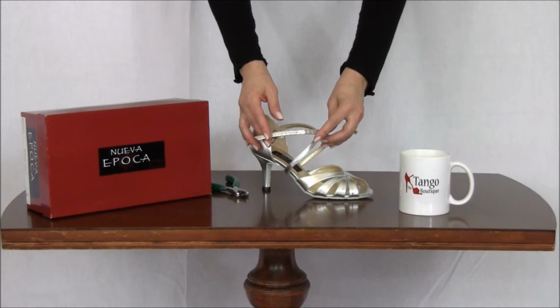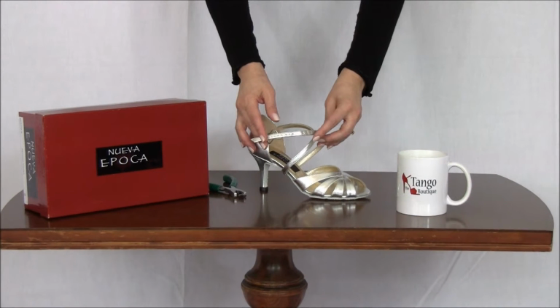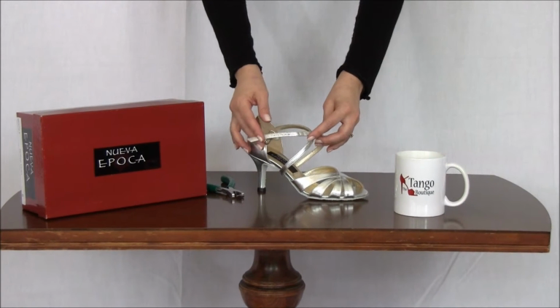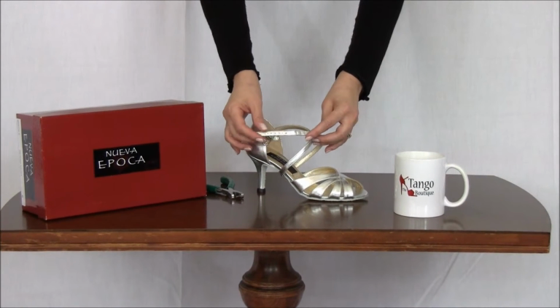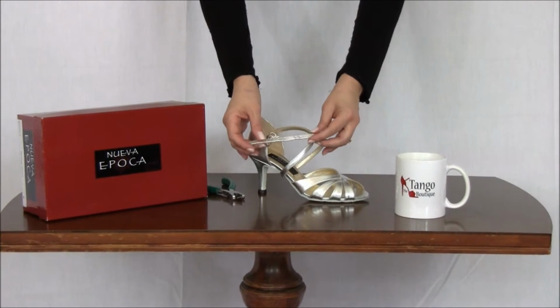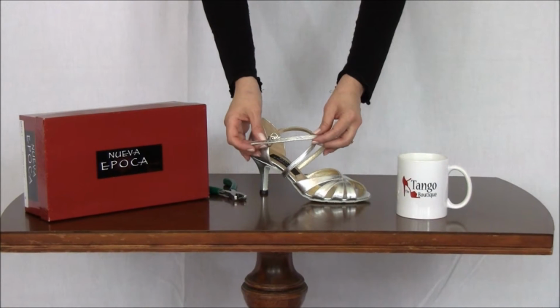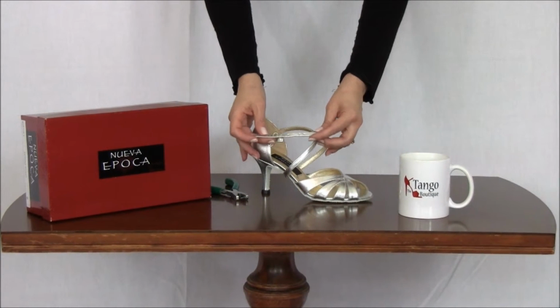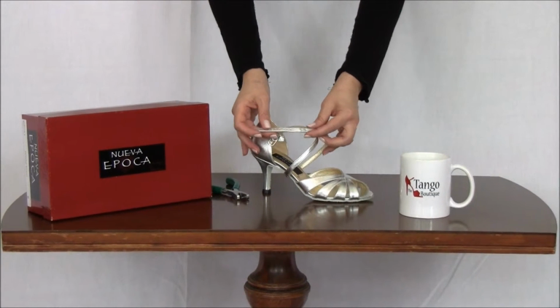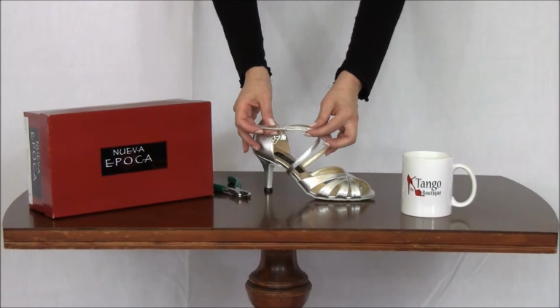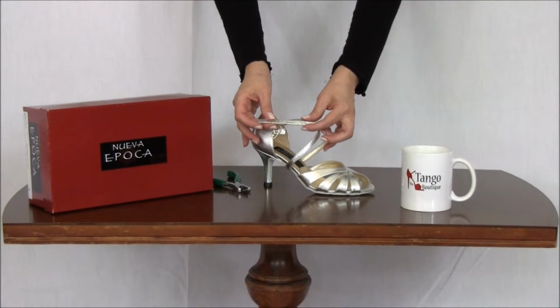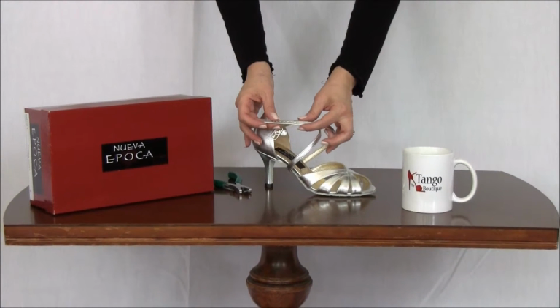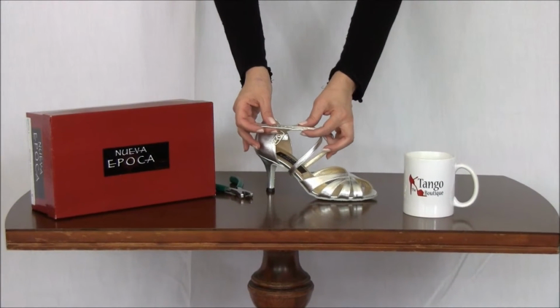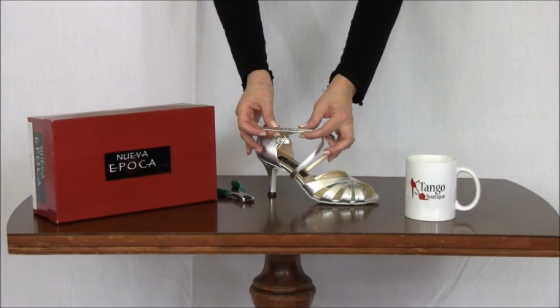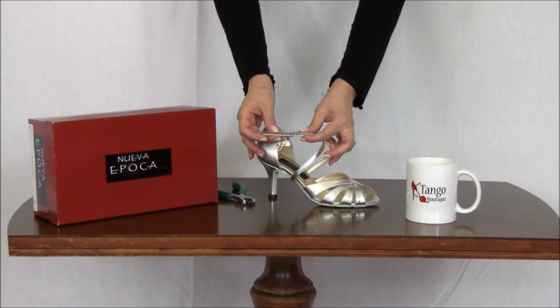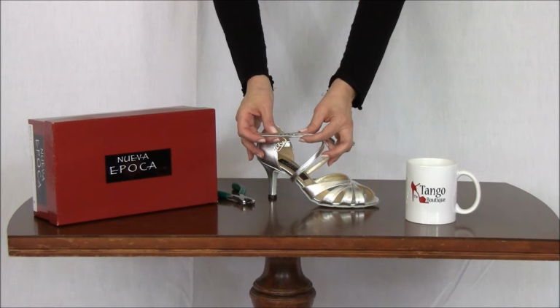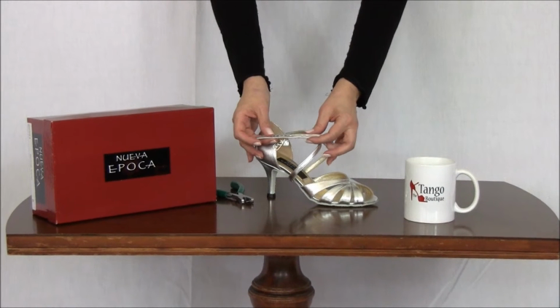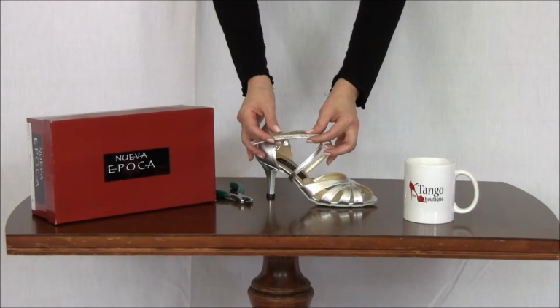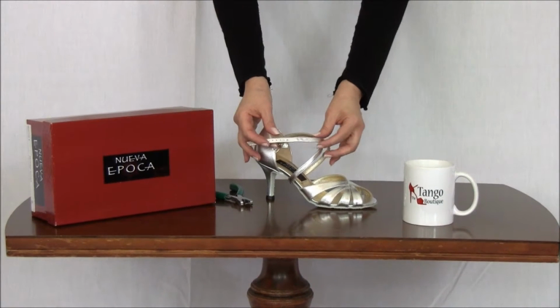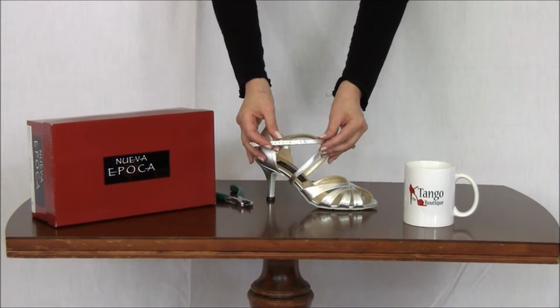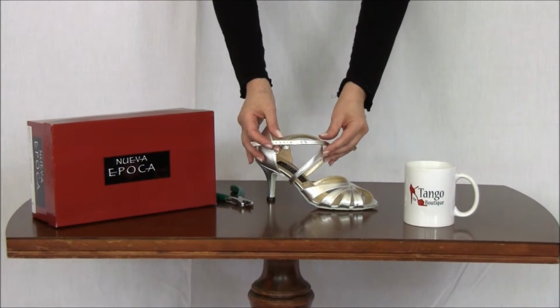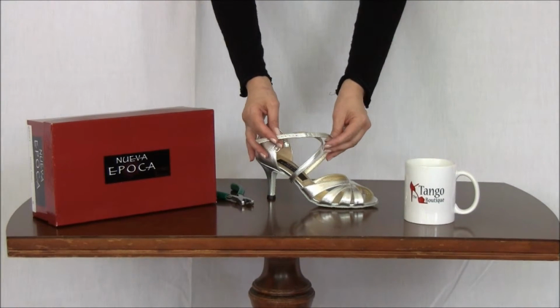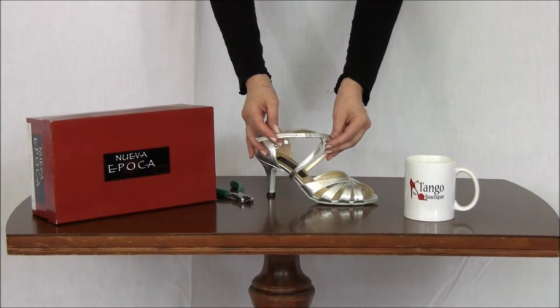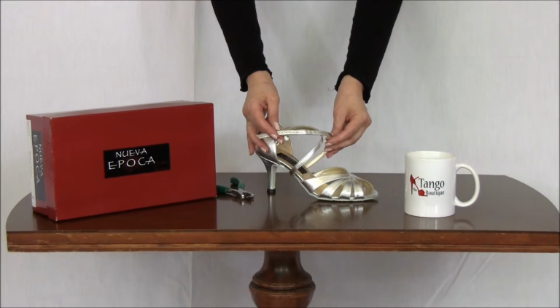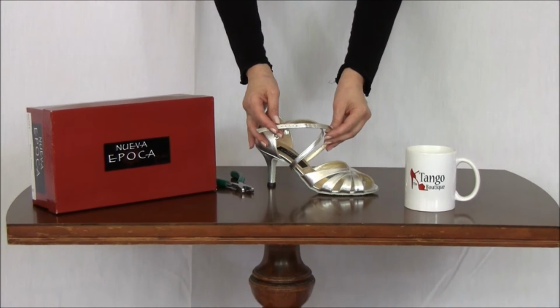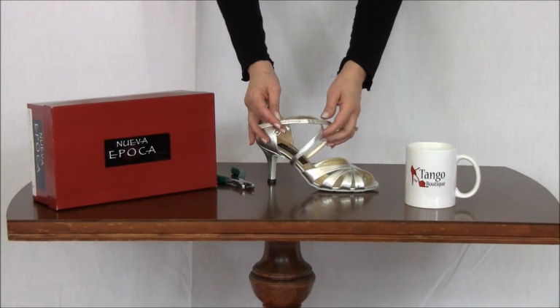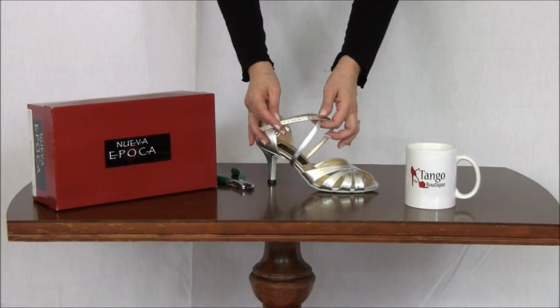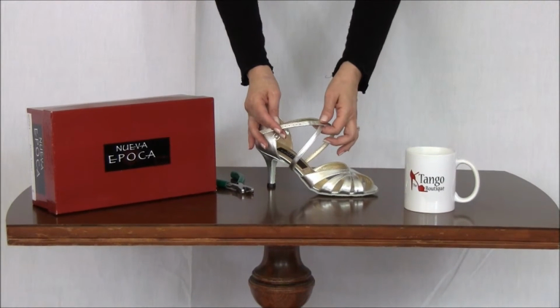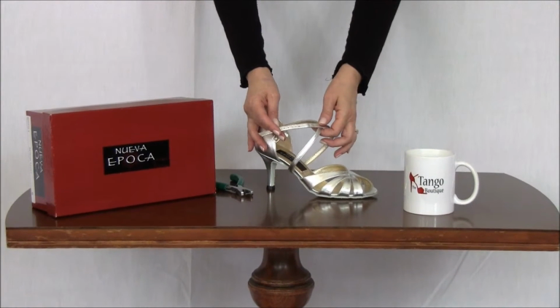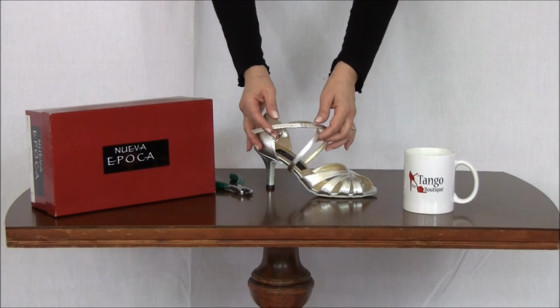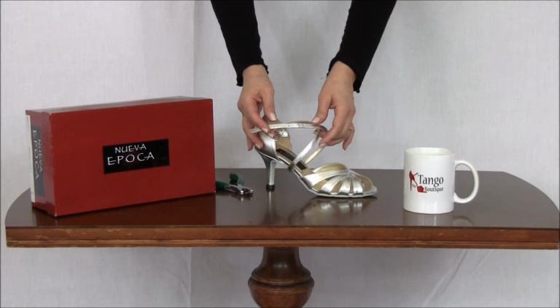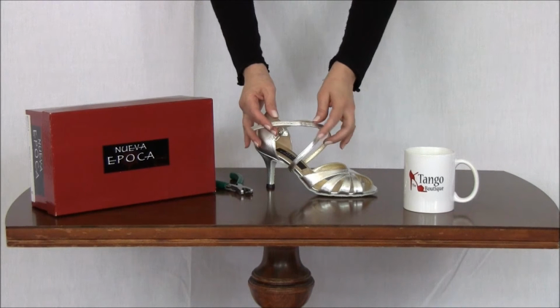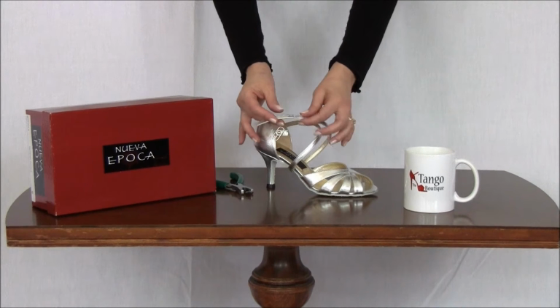Hi, this is Susan from Tango Boutique and I want to show you how to add some holes to your straps. Sometimes this is necessary when the straps come very long, or if you have a very high or very low arch.